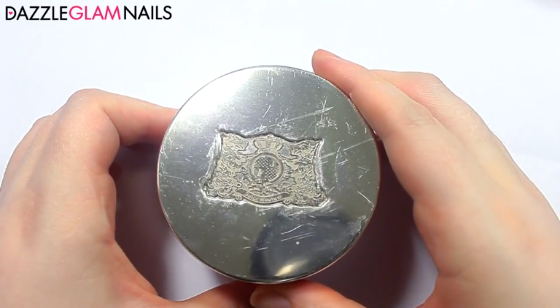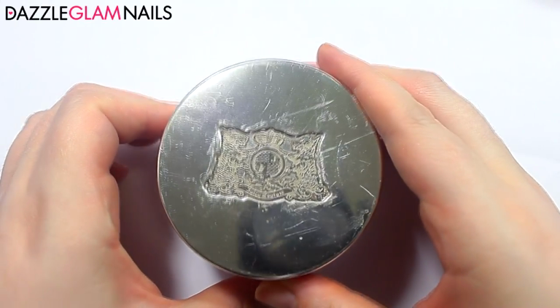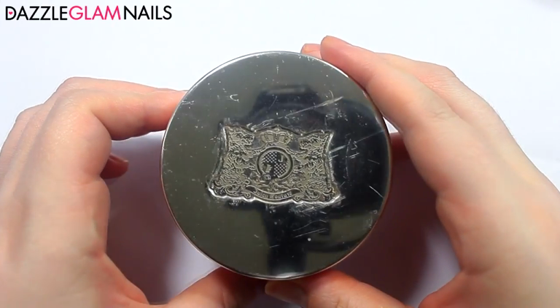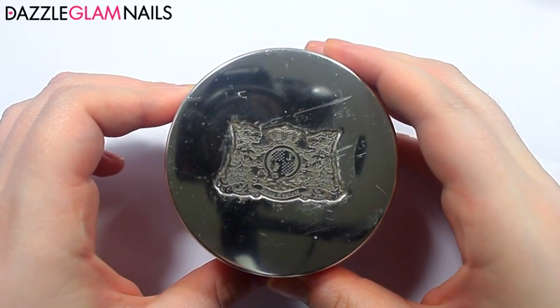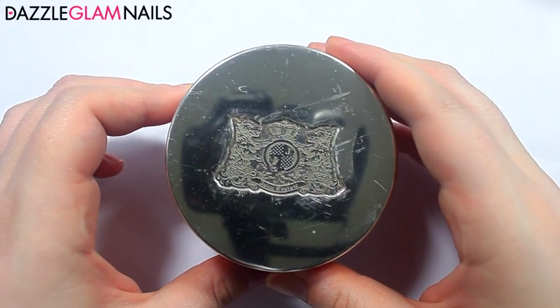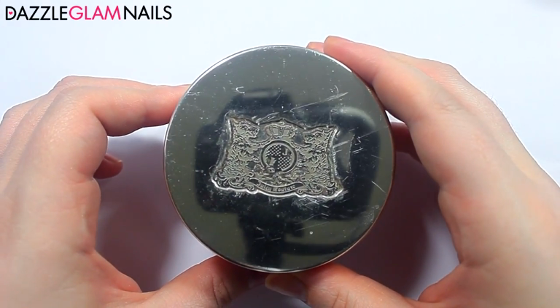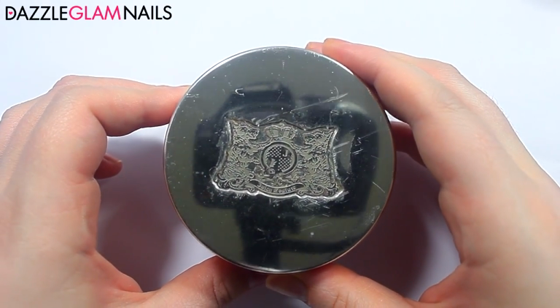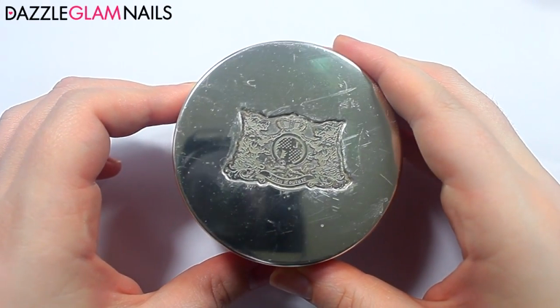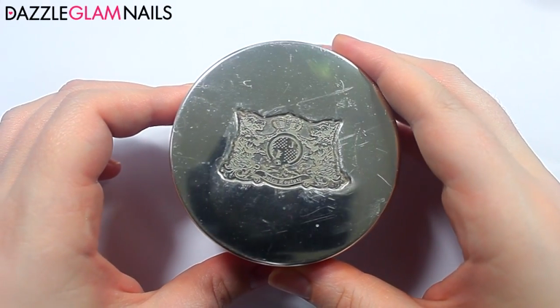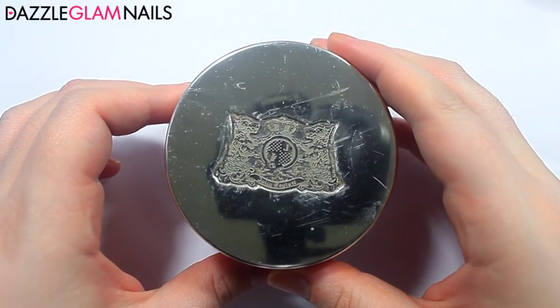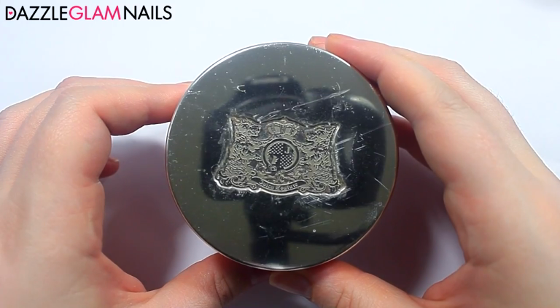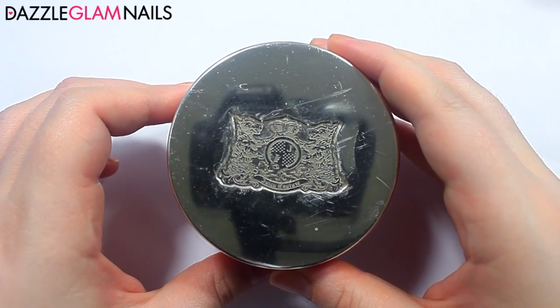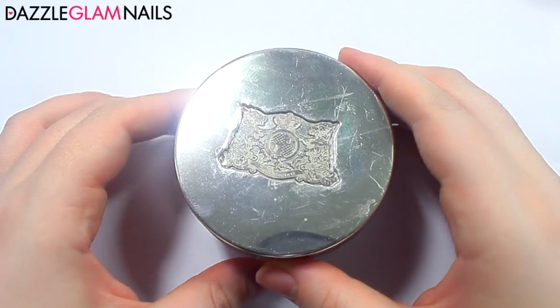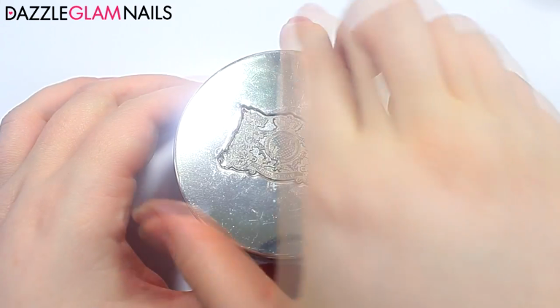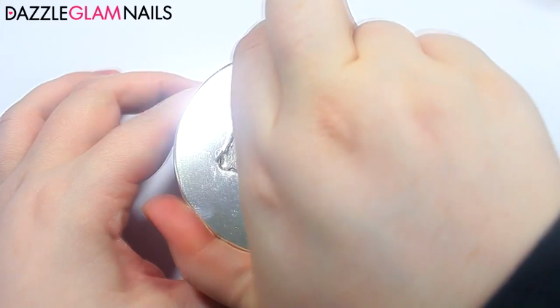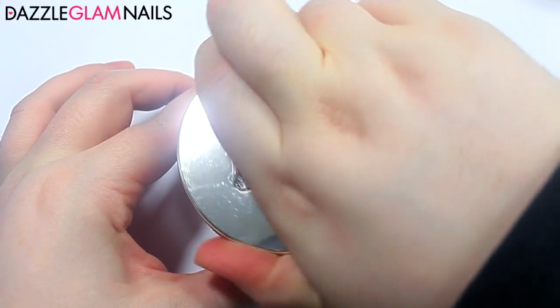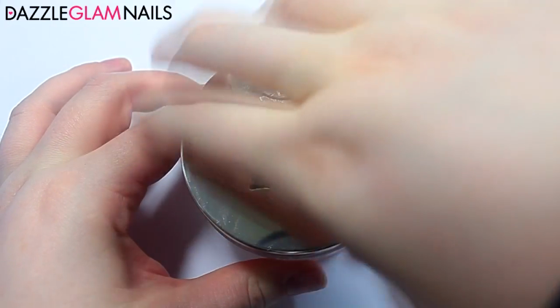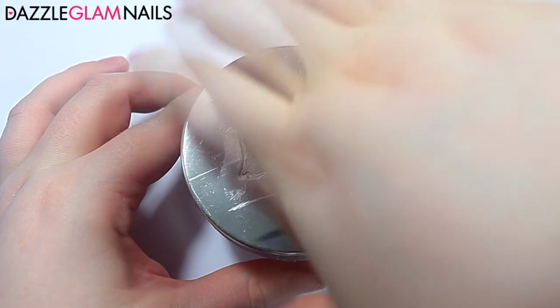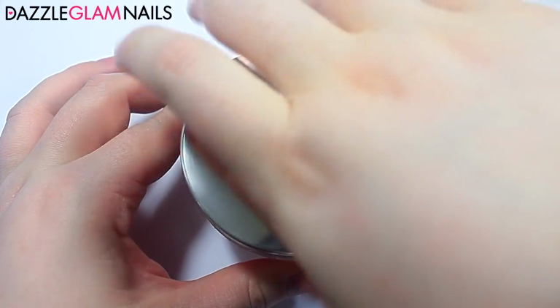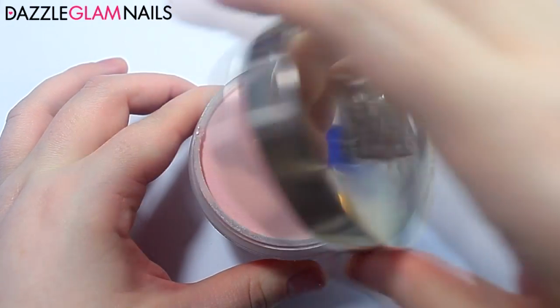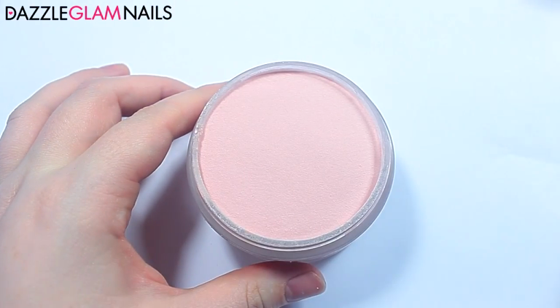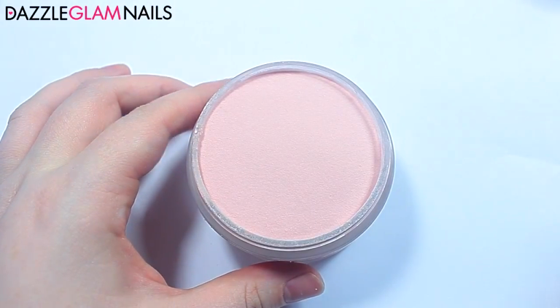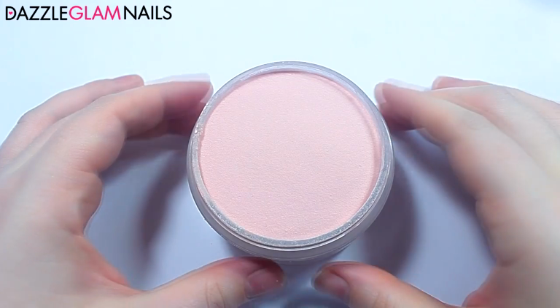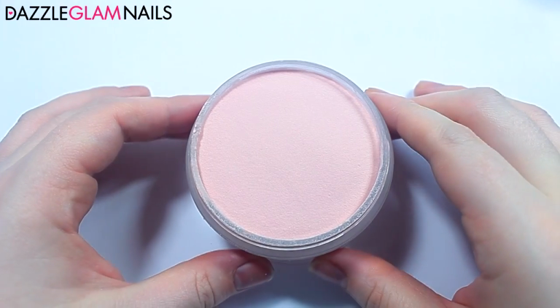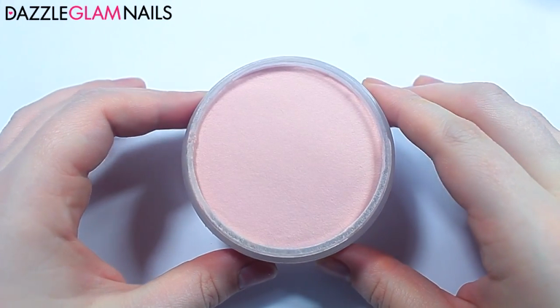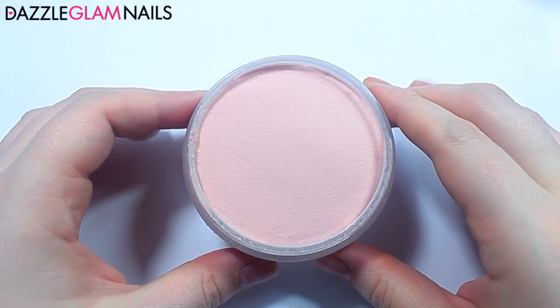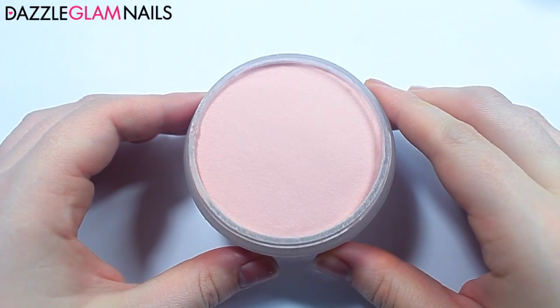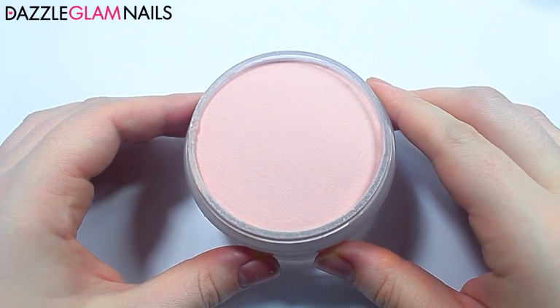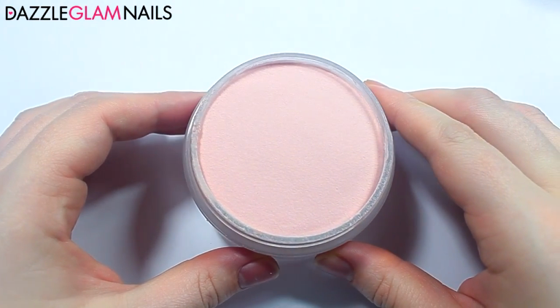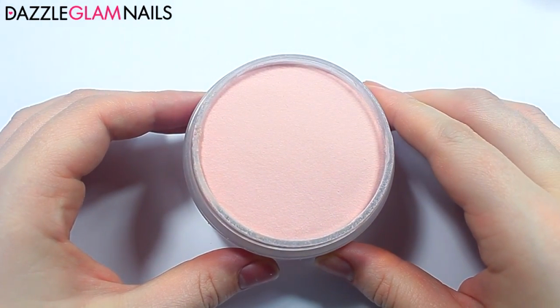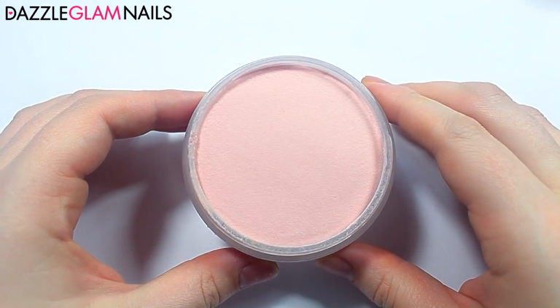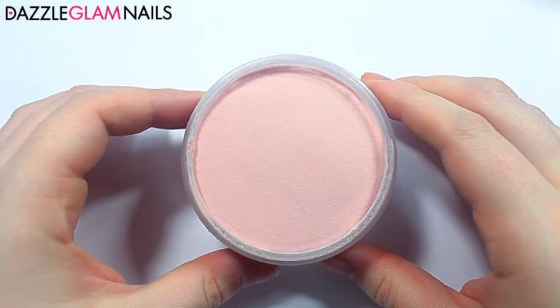This container is an old container from Juicy Couture — I think it was the body scrub or something. I used it all up, cleaned out the container, and this is where I always put my cover powder. It just looks so fancy and elegant.